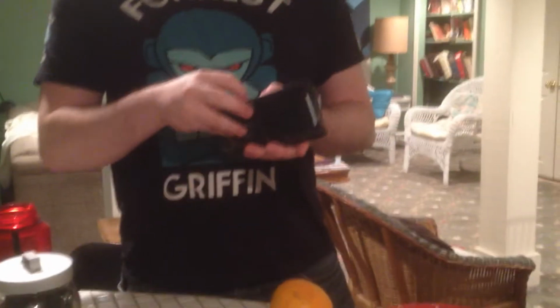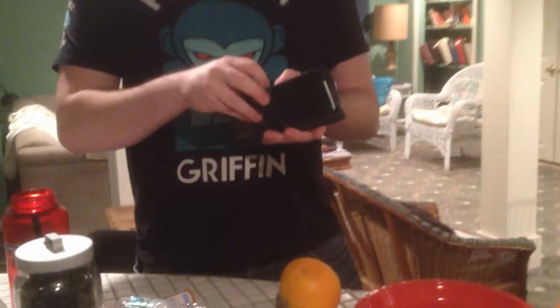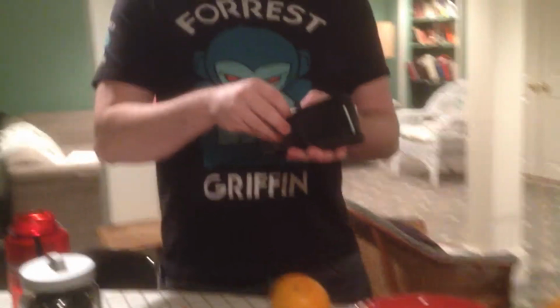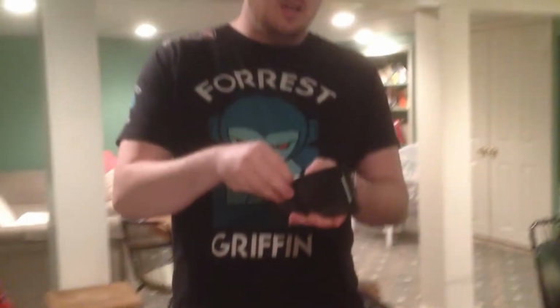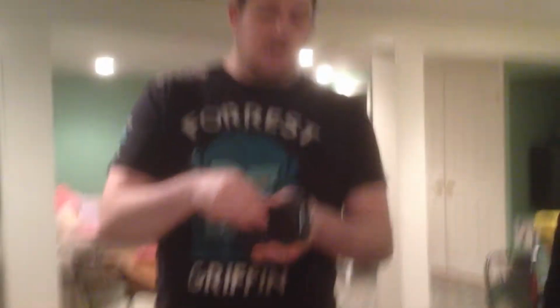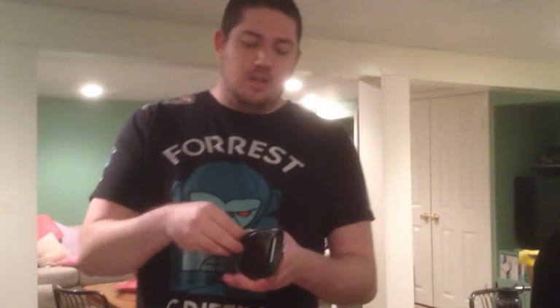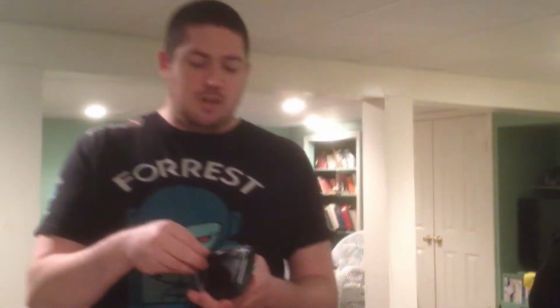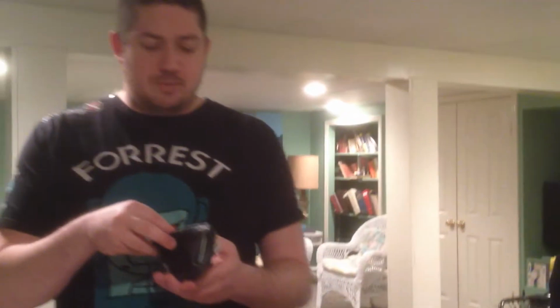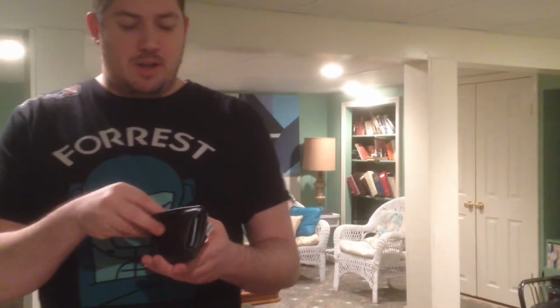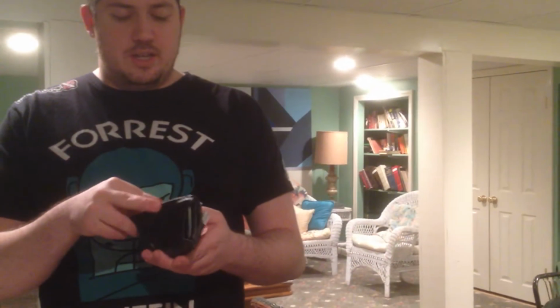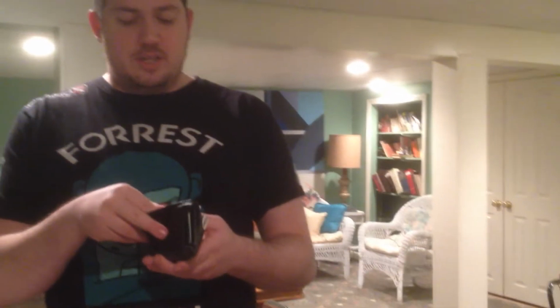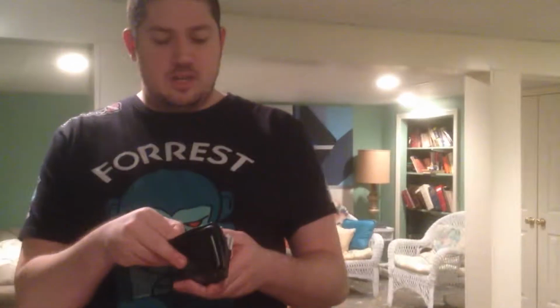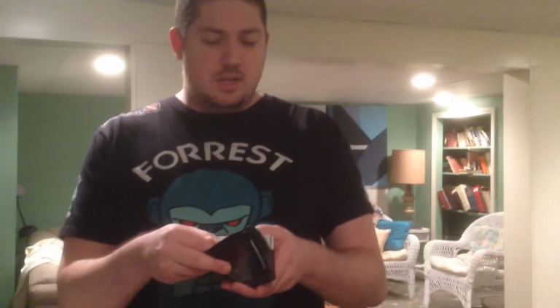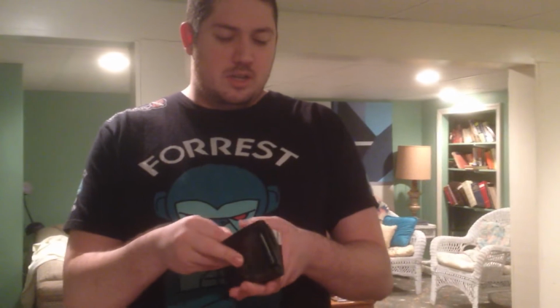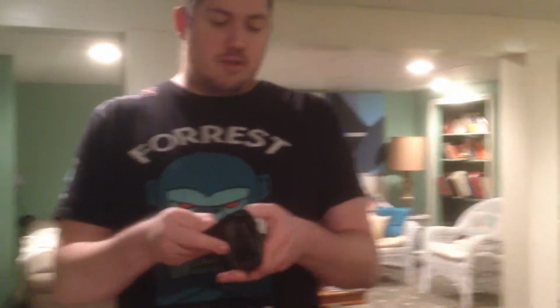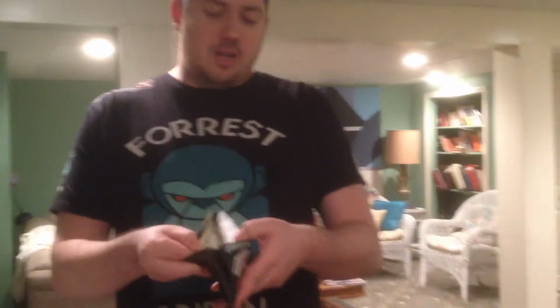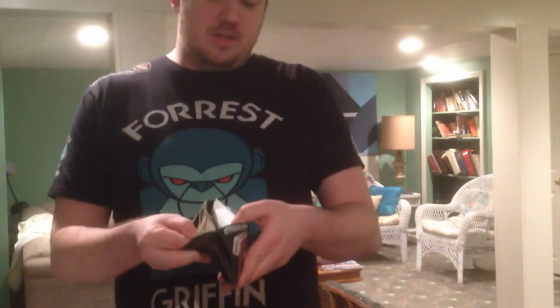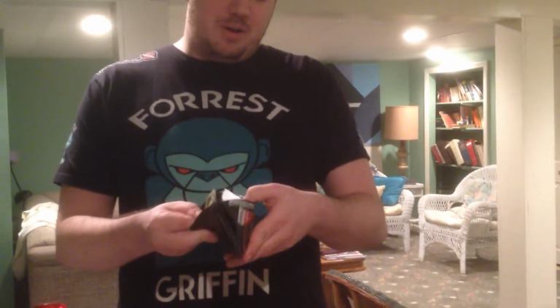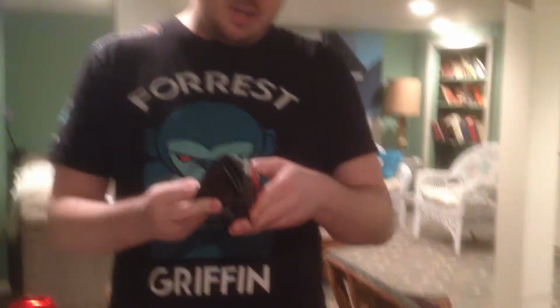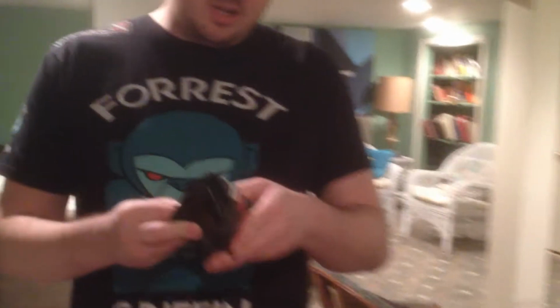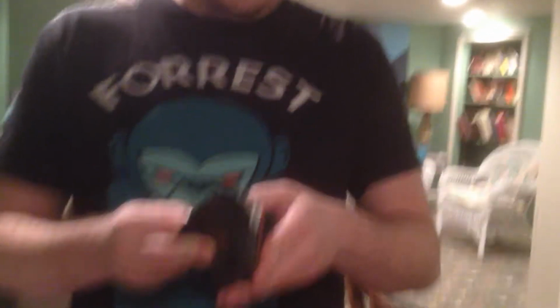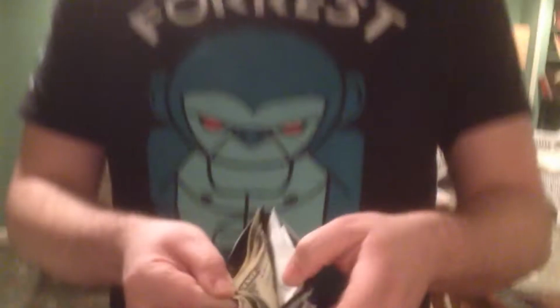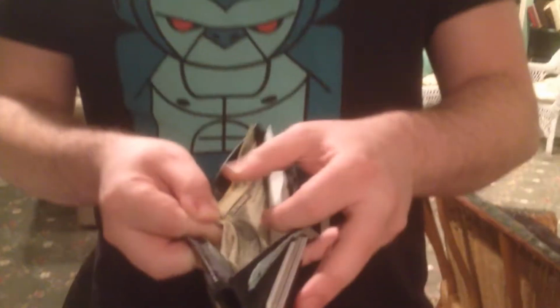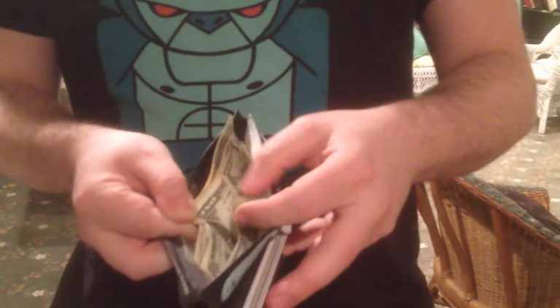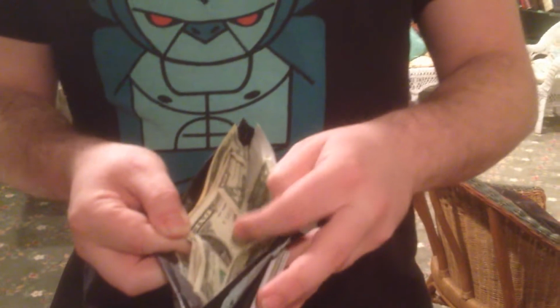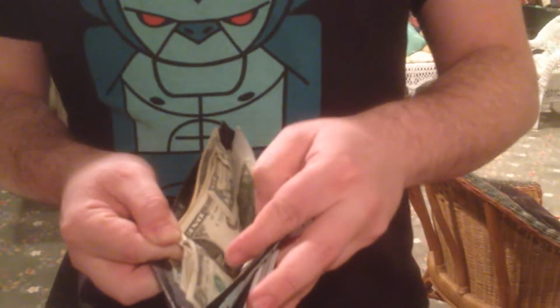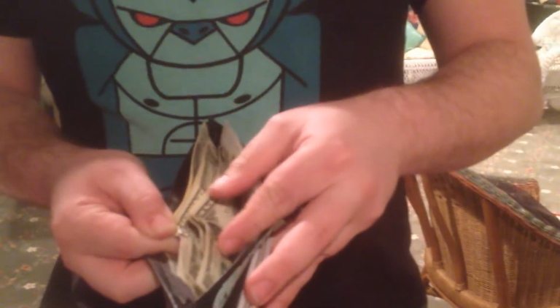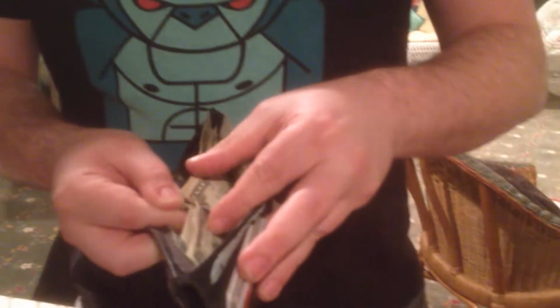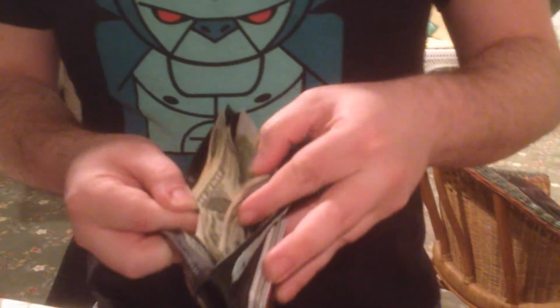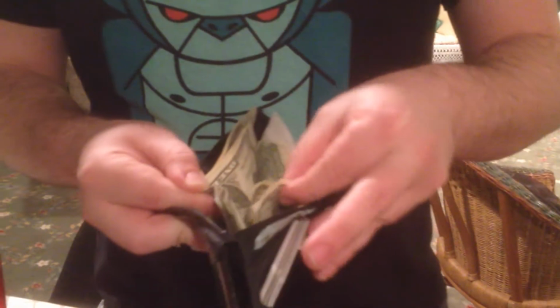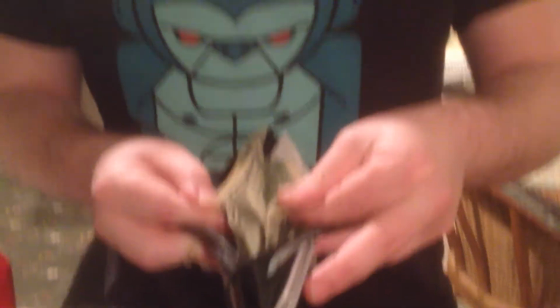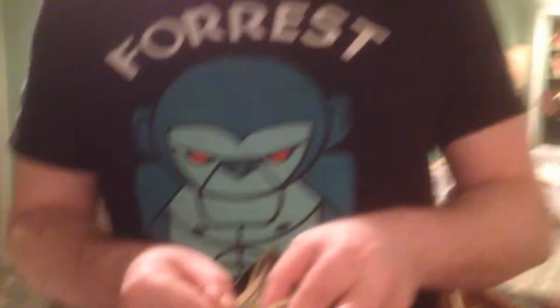I have some dollar bills in my wallet. See this? I have some dollar bills in my wallet — any random dollar bills. See? Dollar bills.